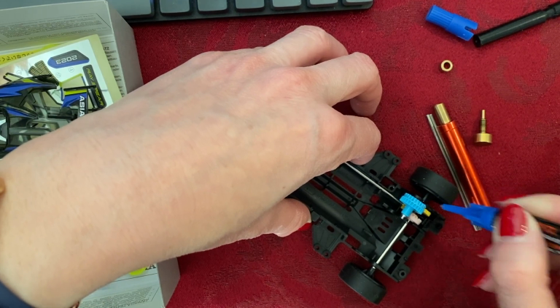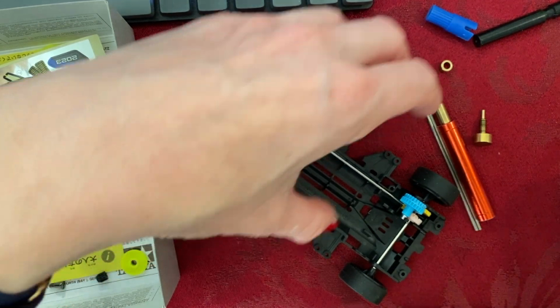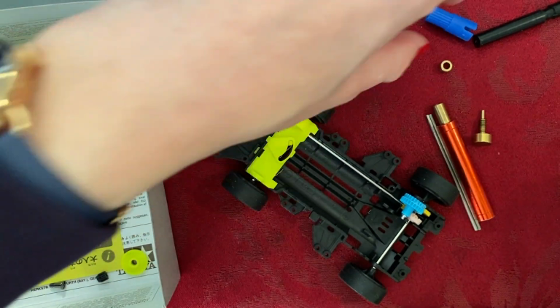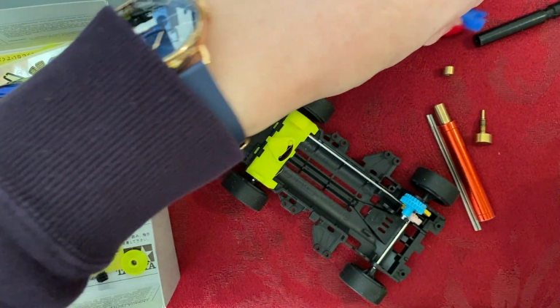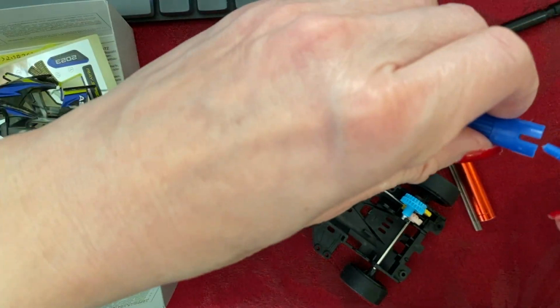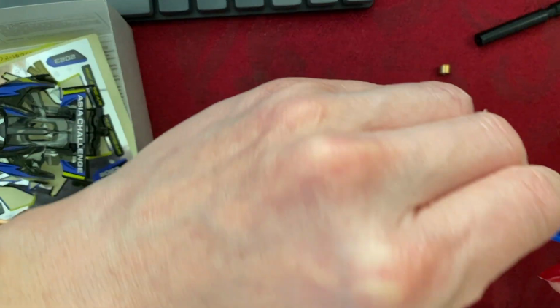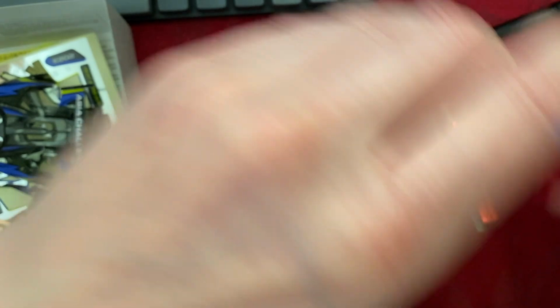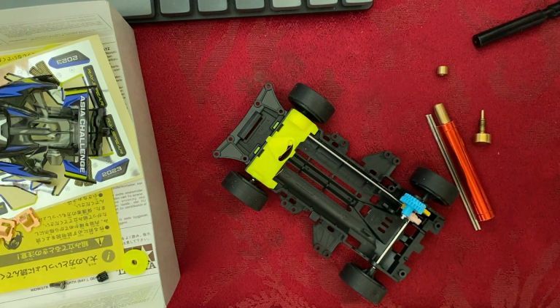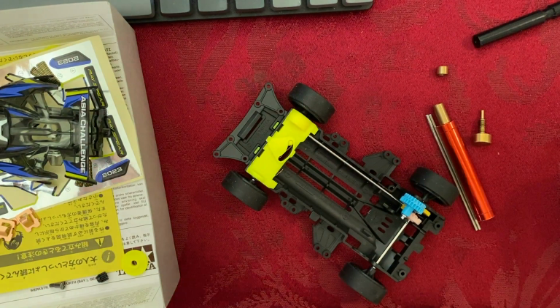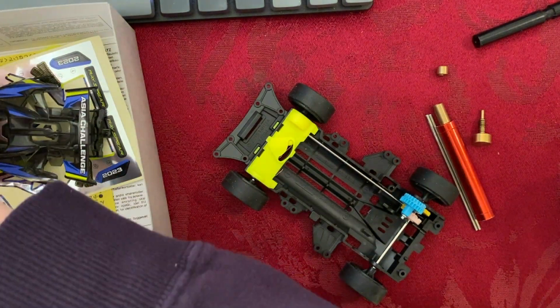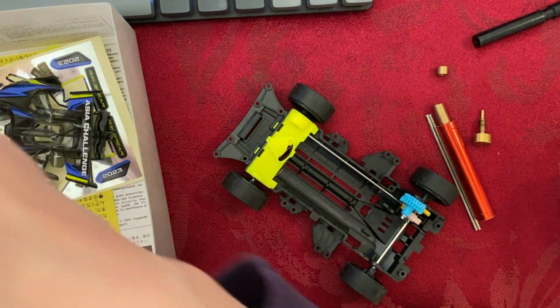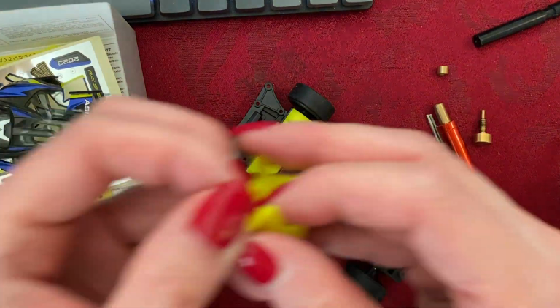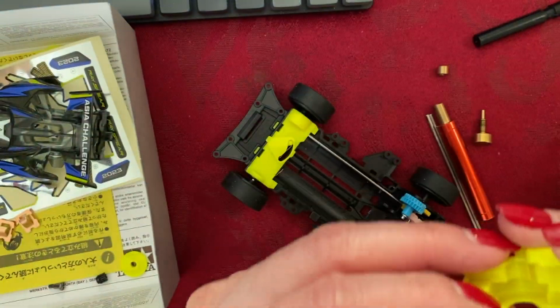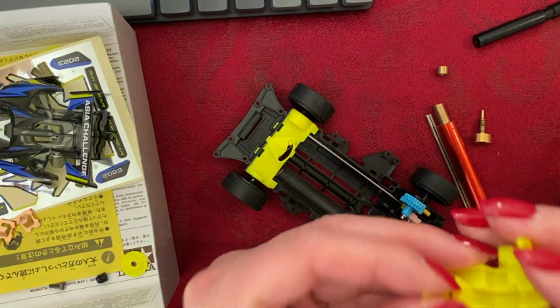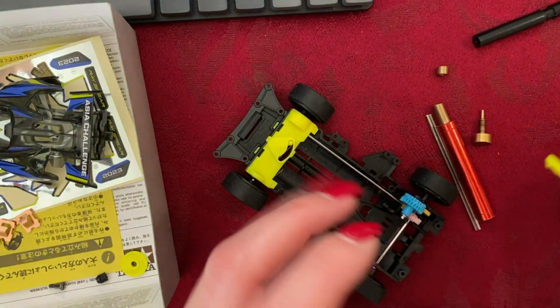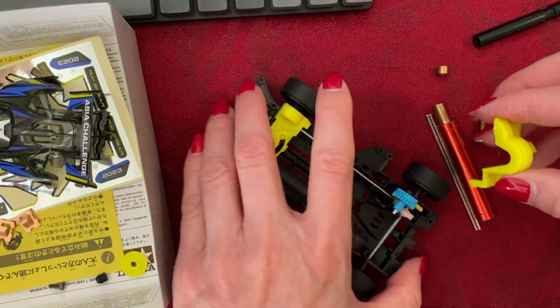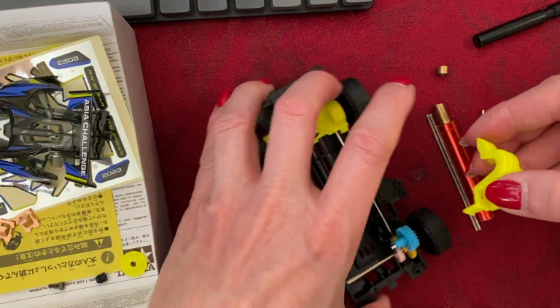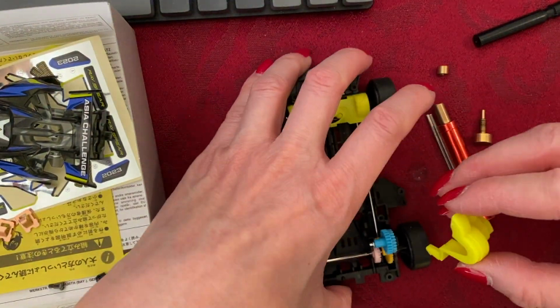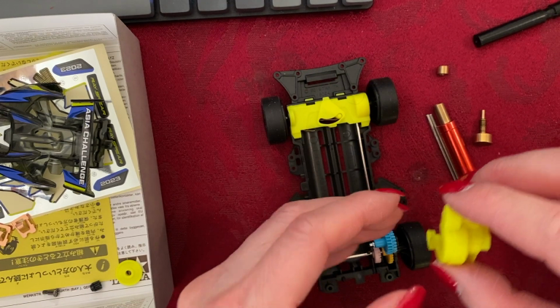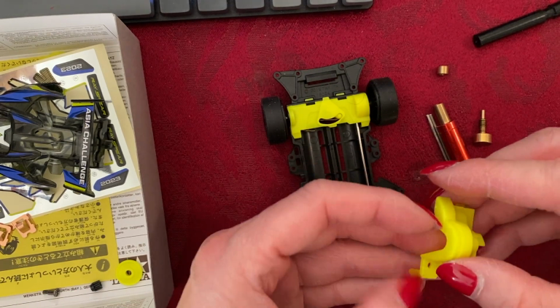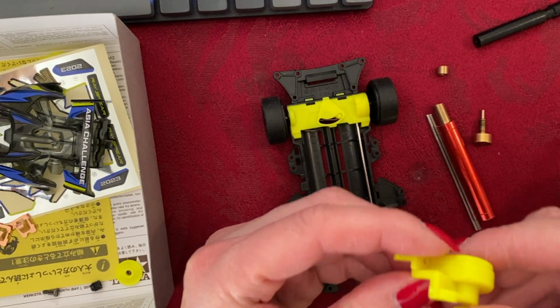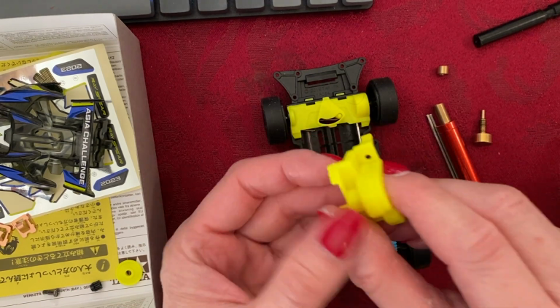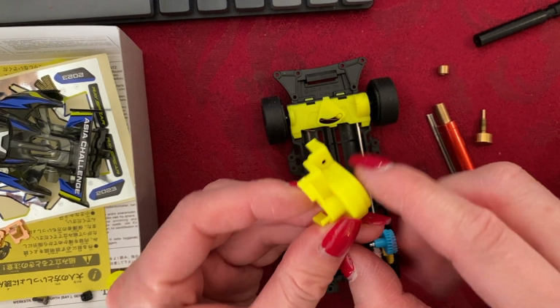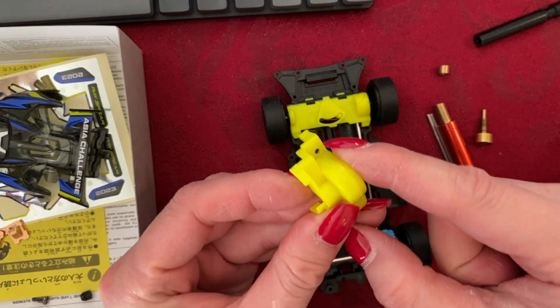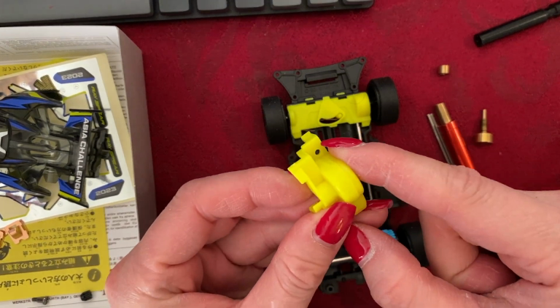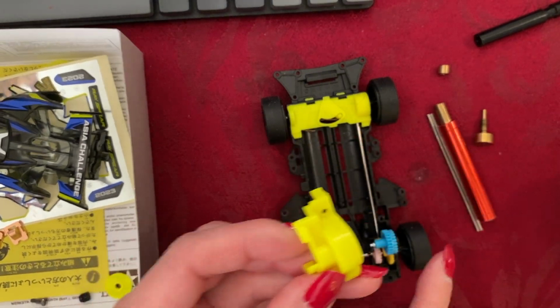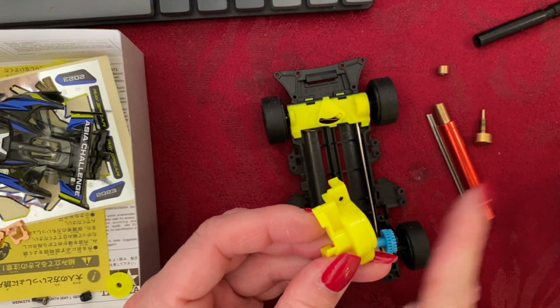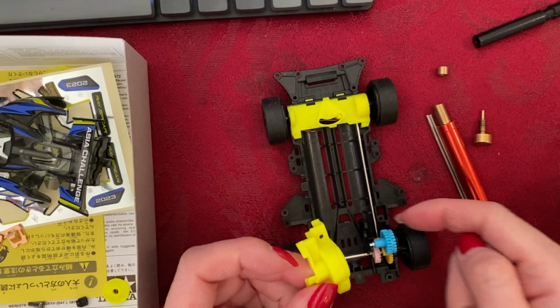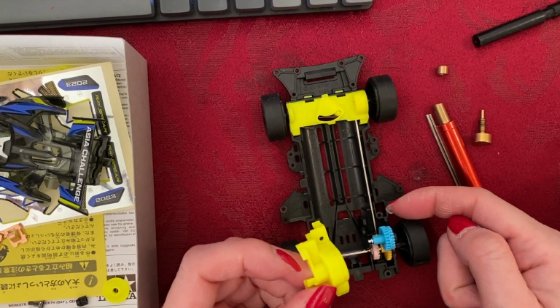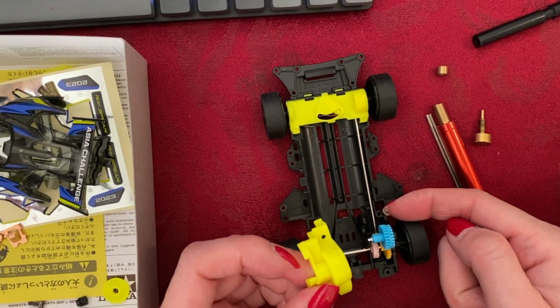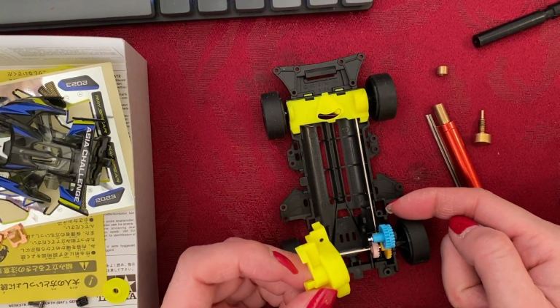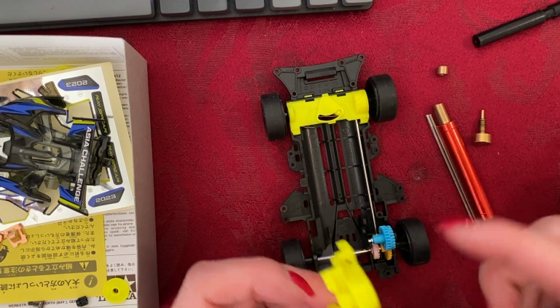Cap this back up. Now we can place the gear cover on. The screw hole right here should always be in line with the screw hole right here.